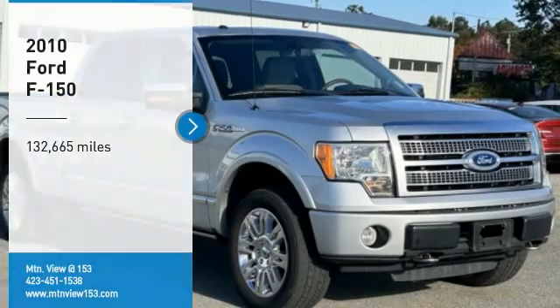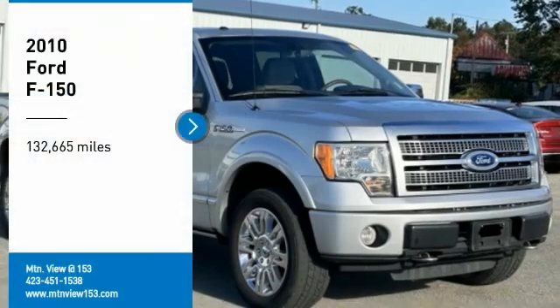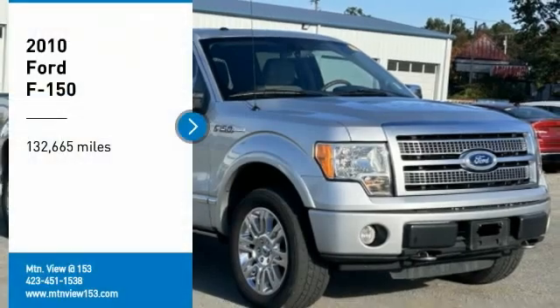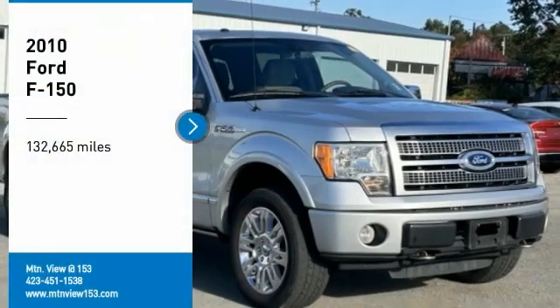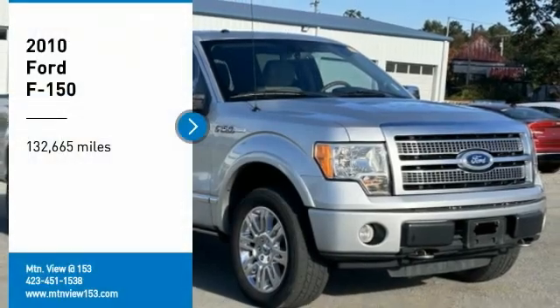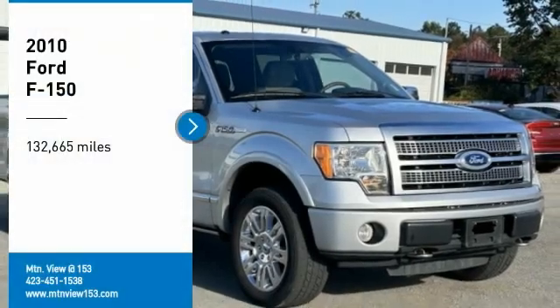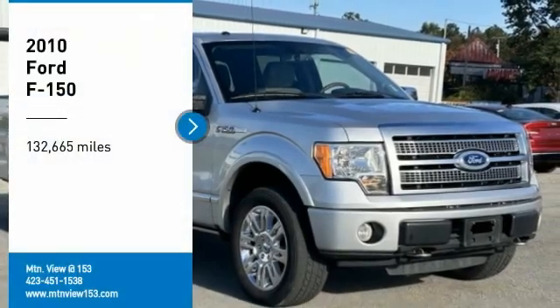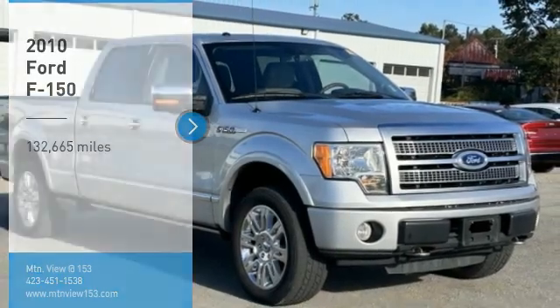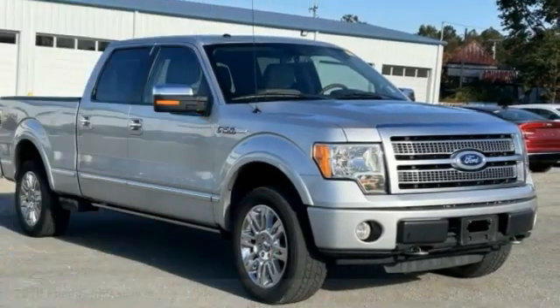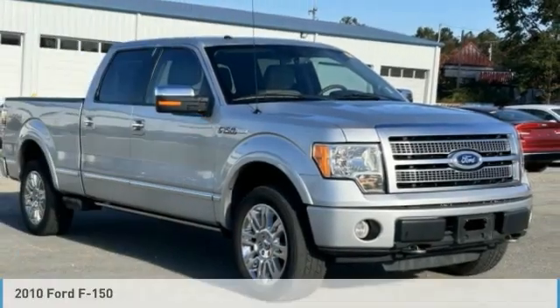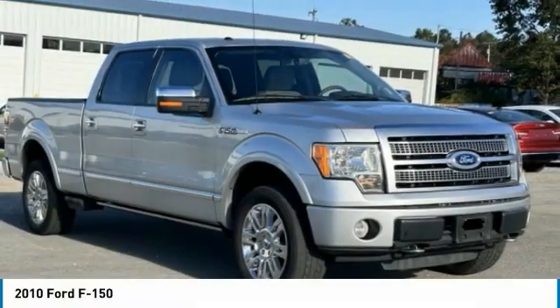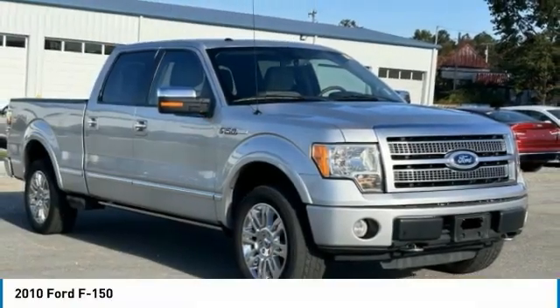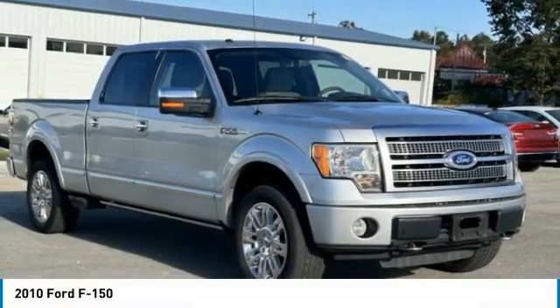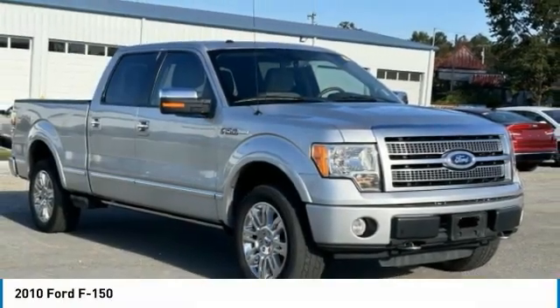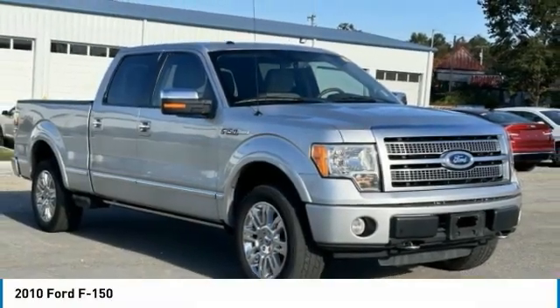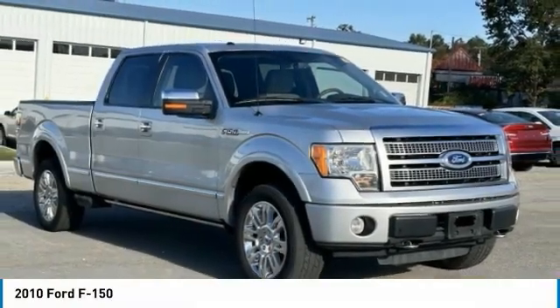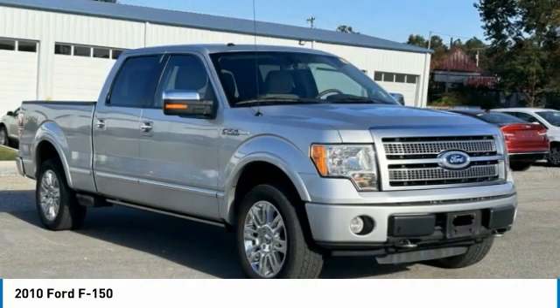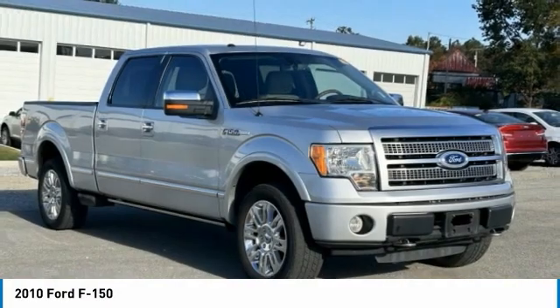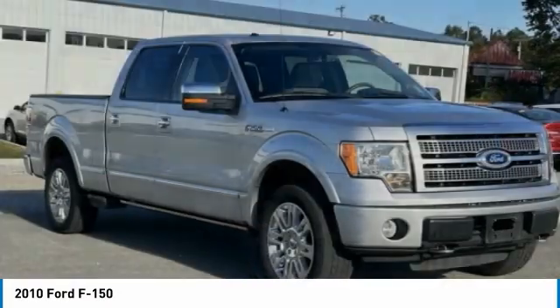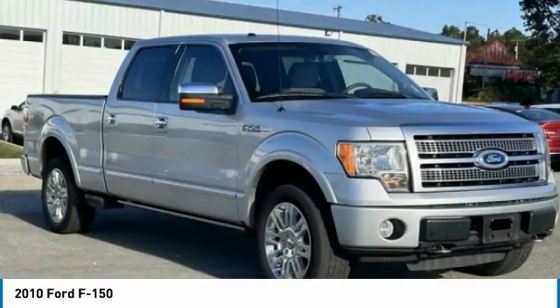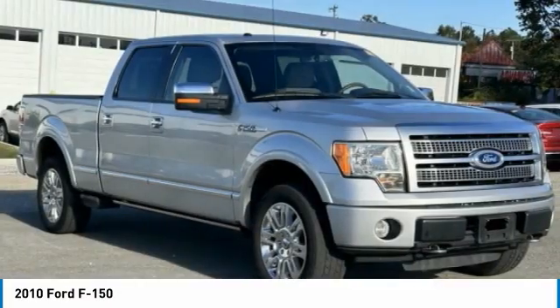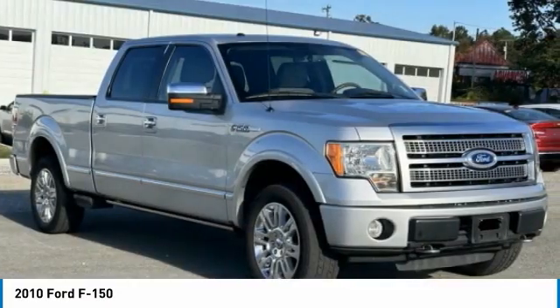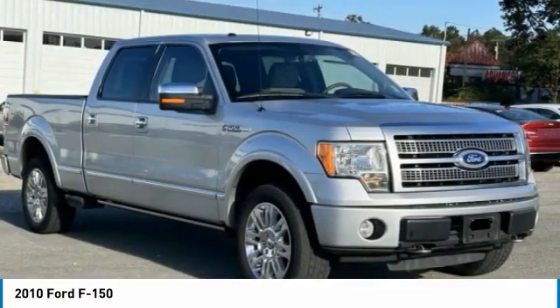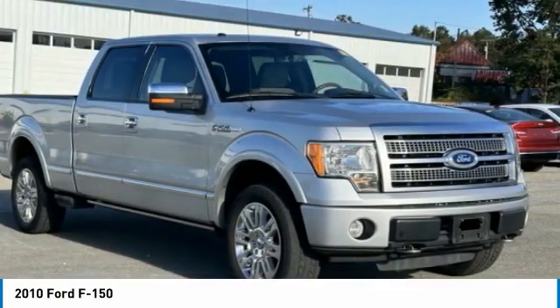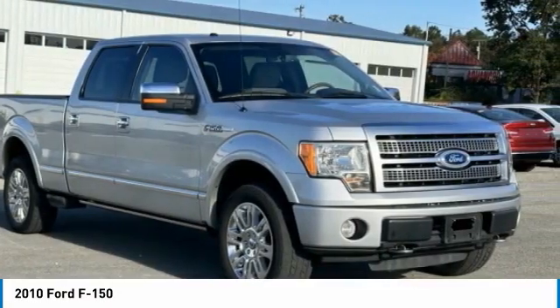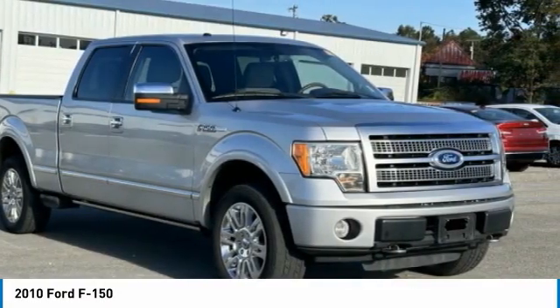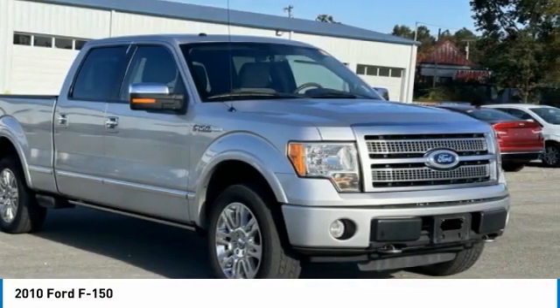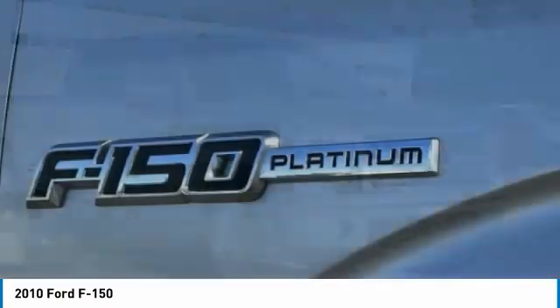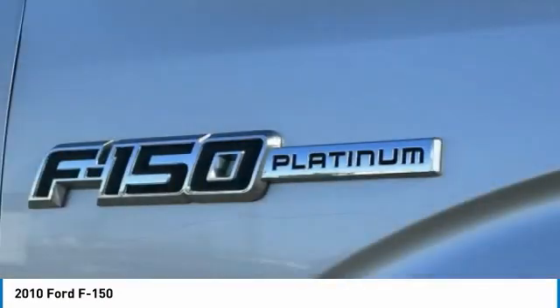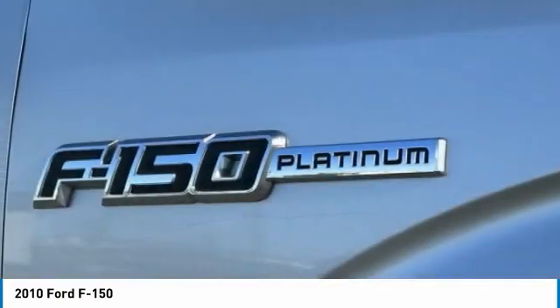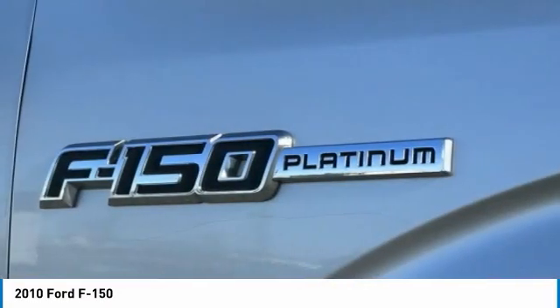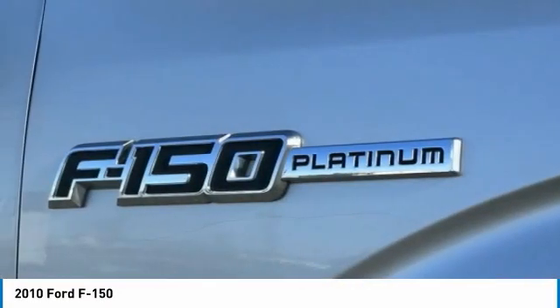Come test drive the 2010 F-150. A Ford F-150 knows how to handle any situation. It's built to follow orders. No whining.